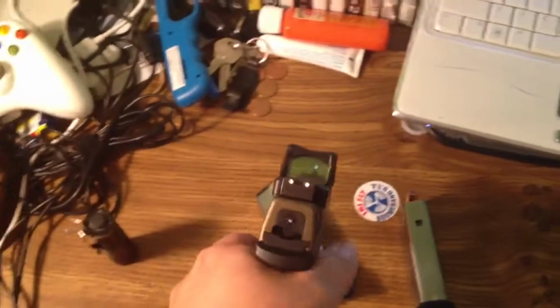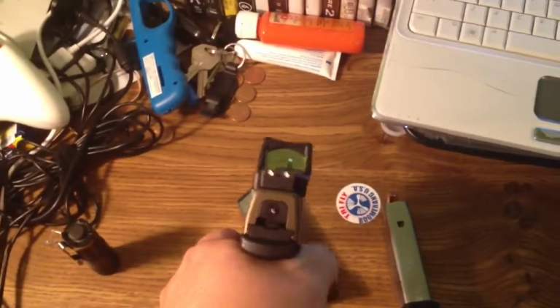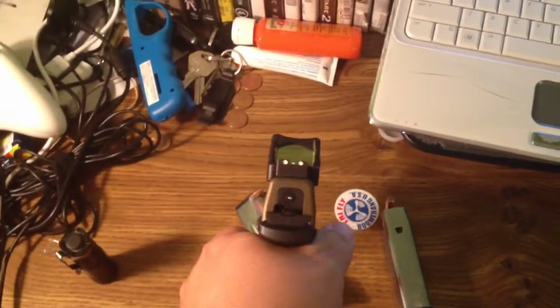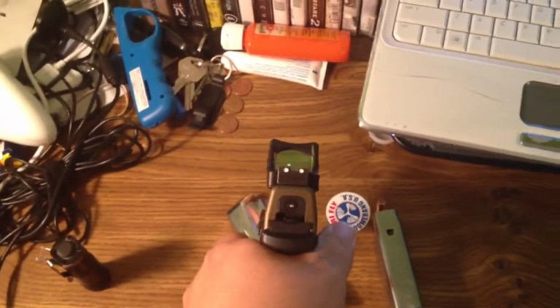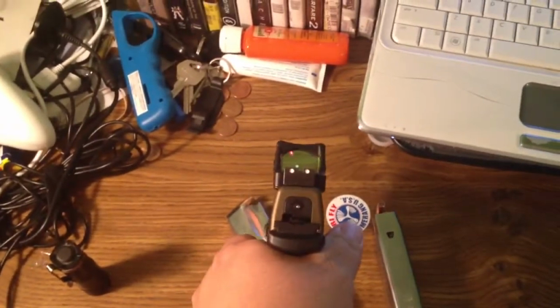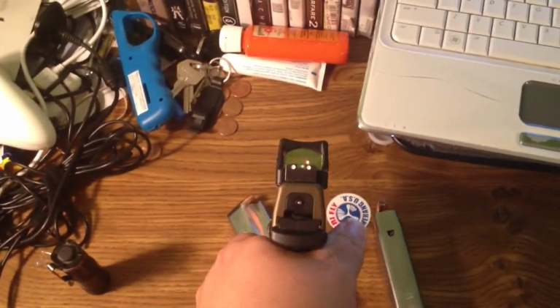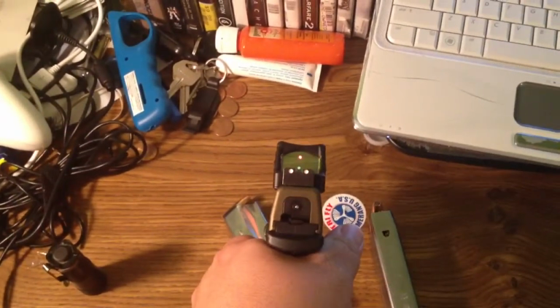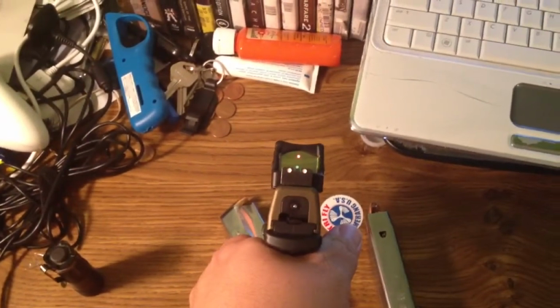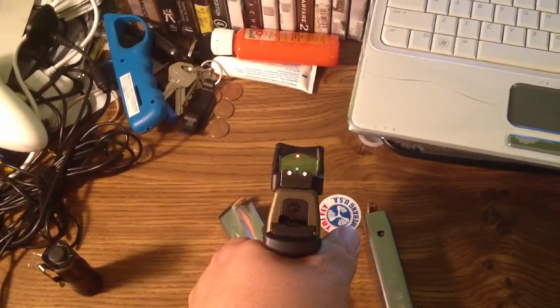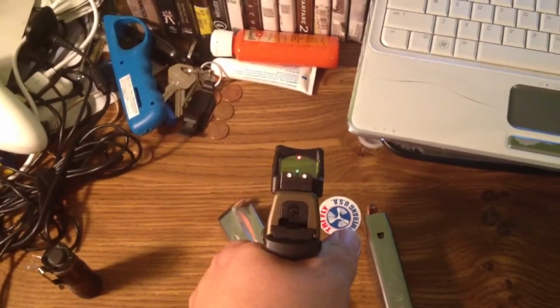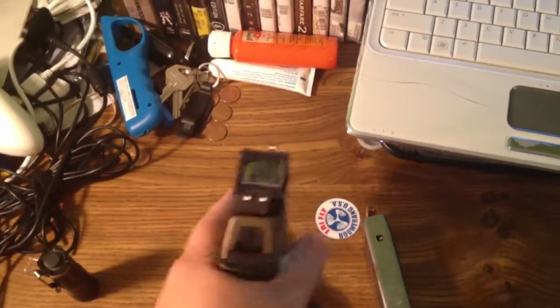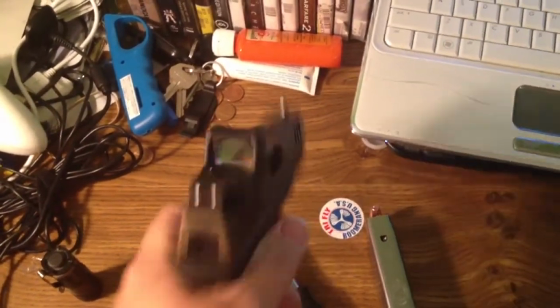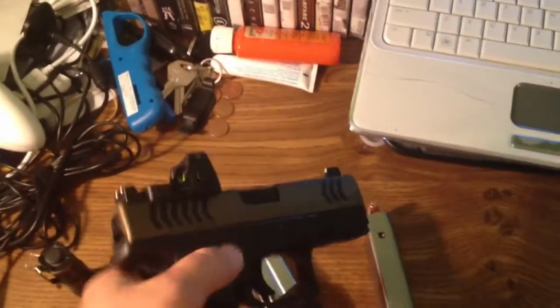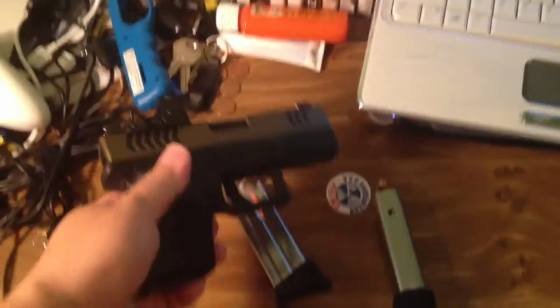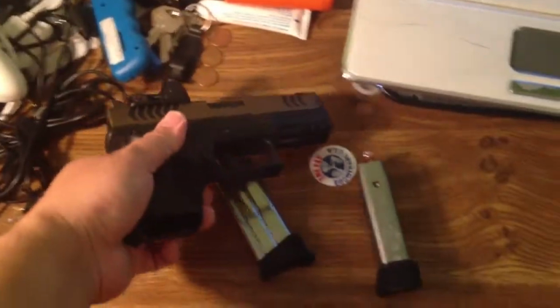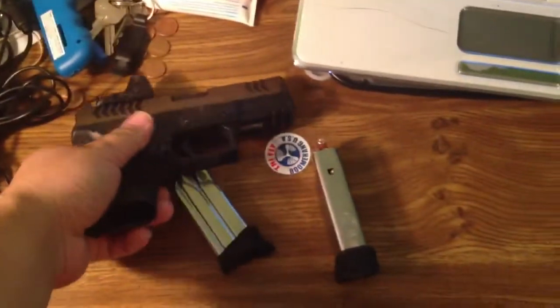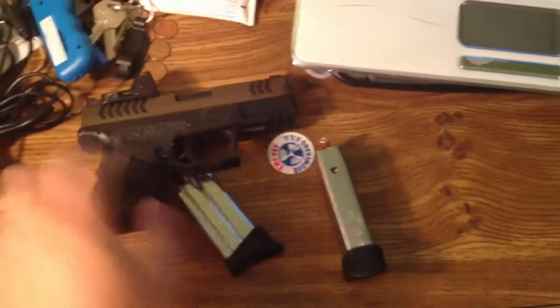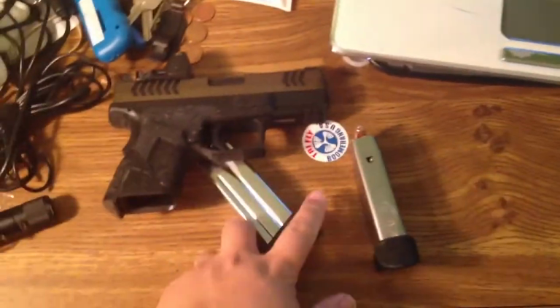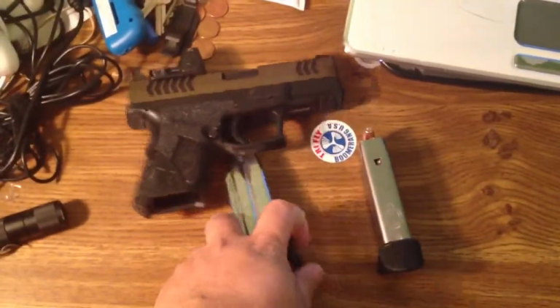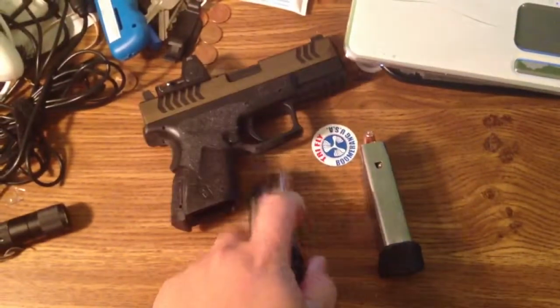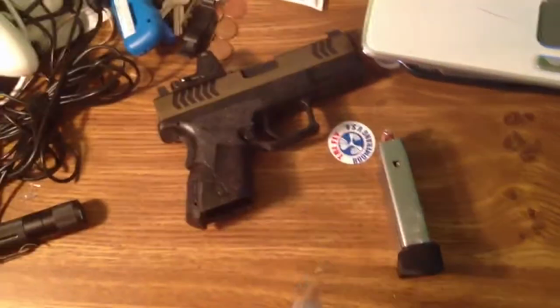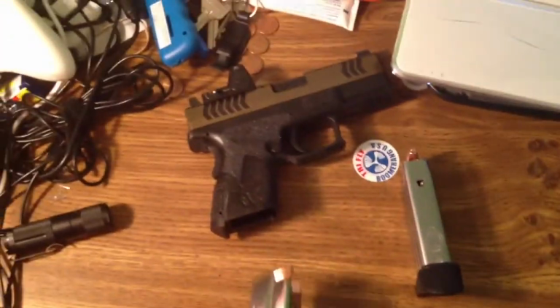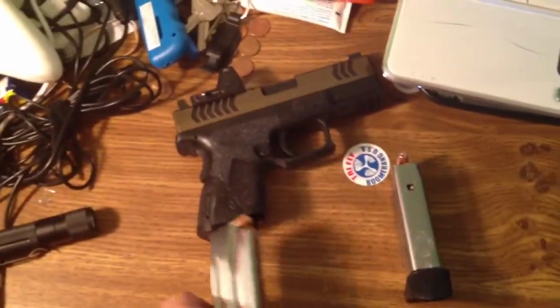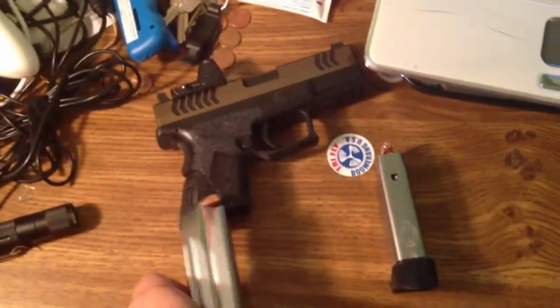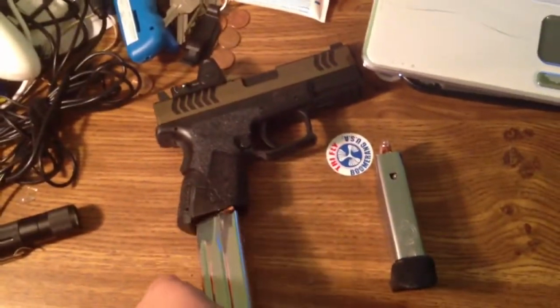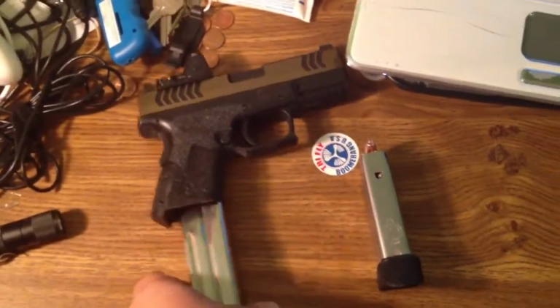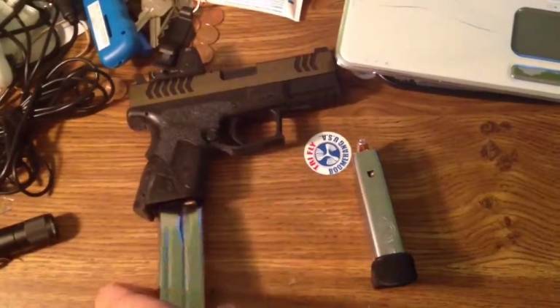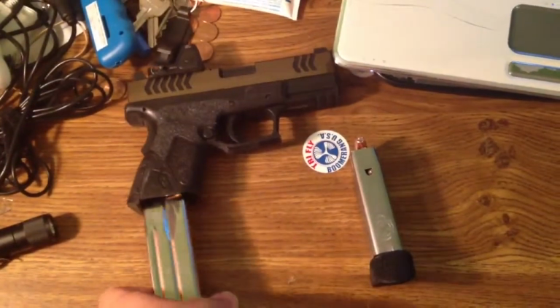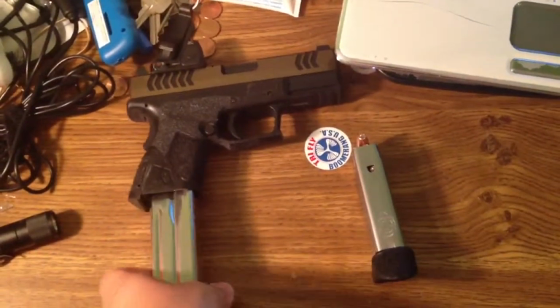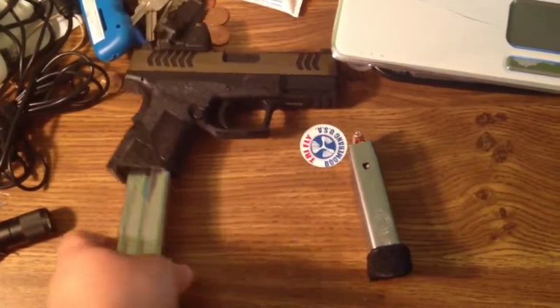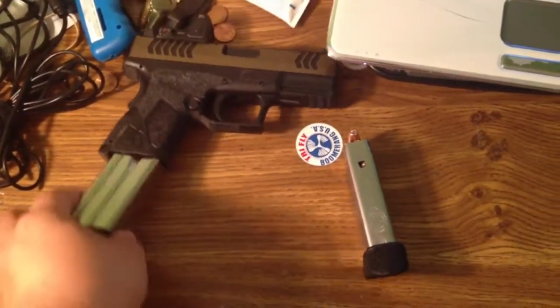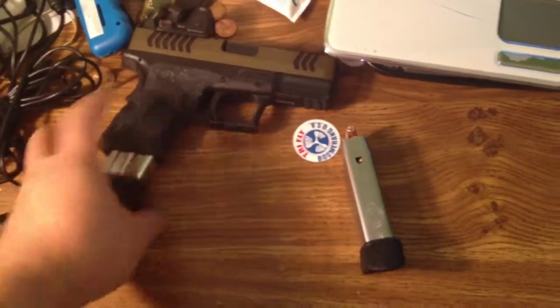I also did a texture job, cut up the talon grips.